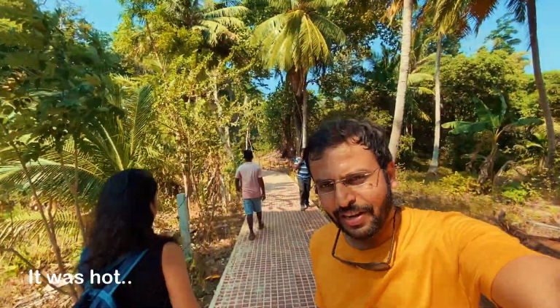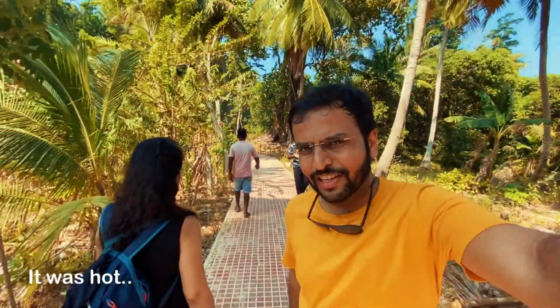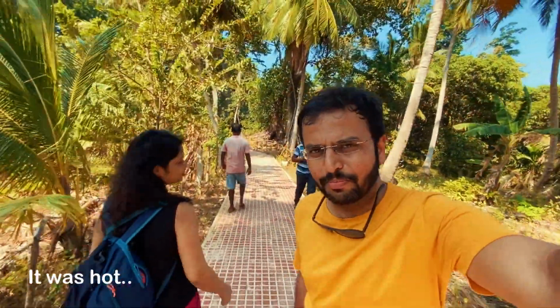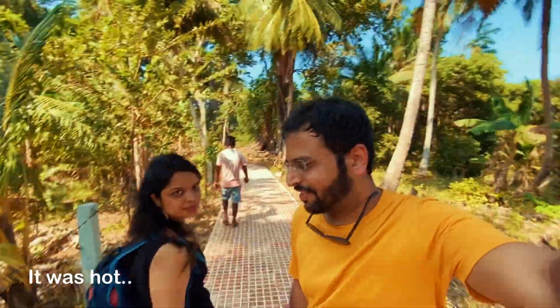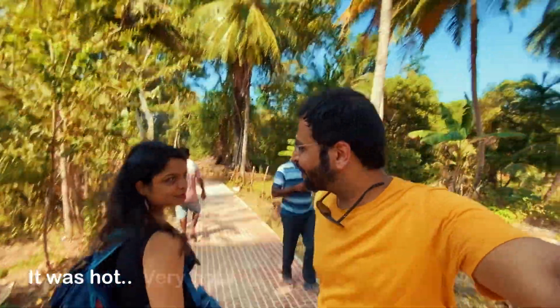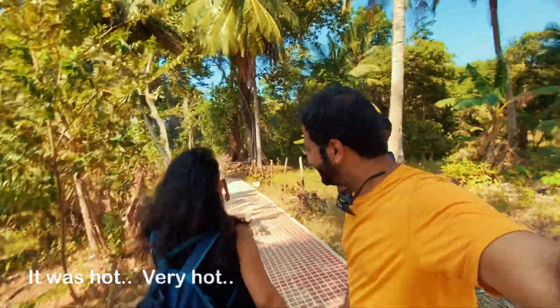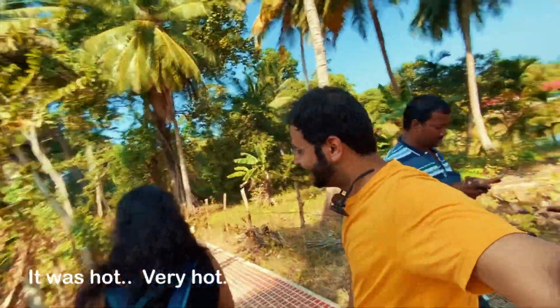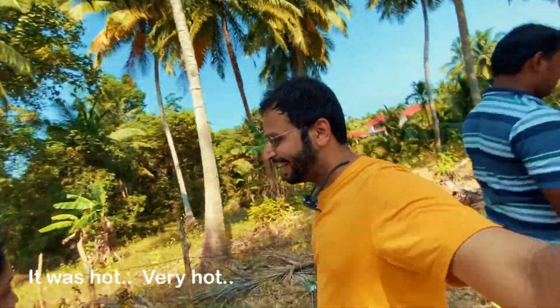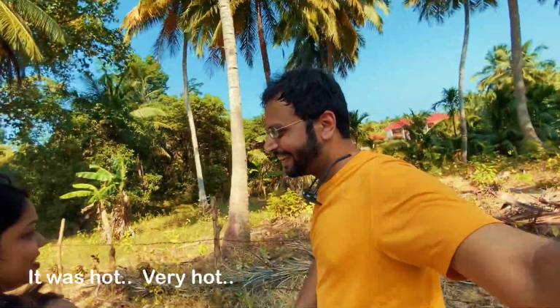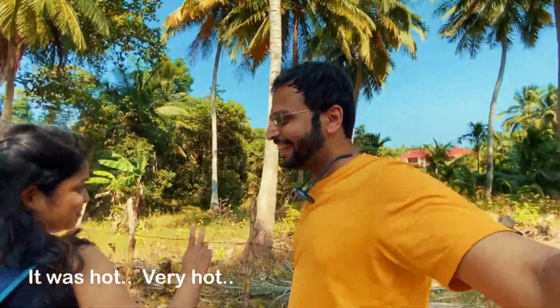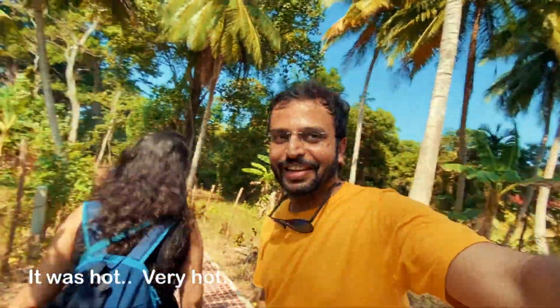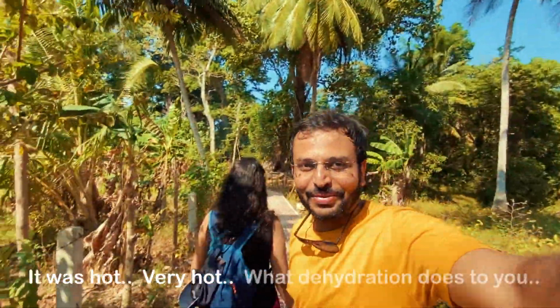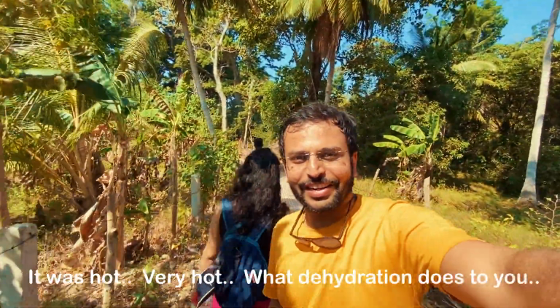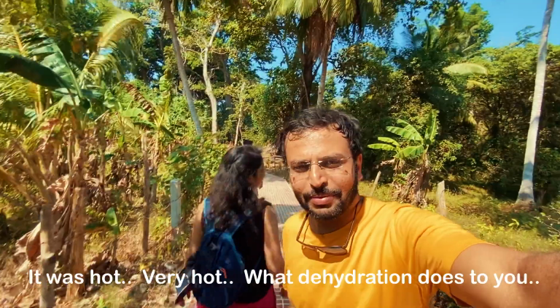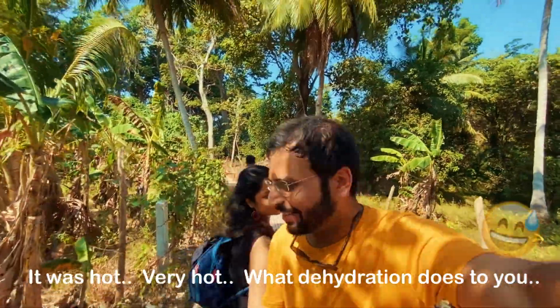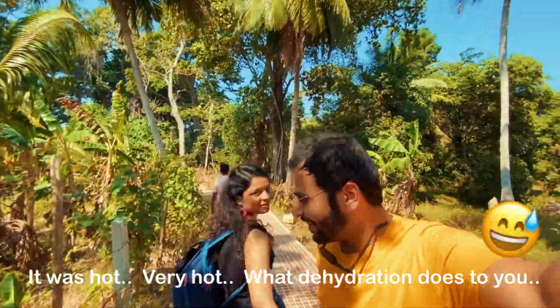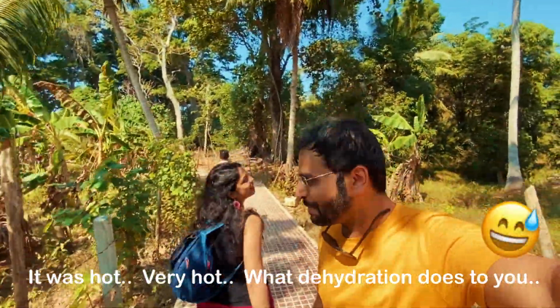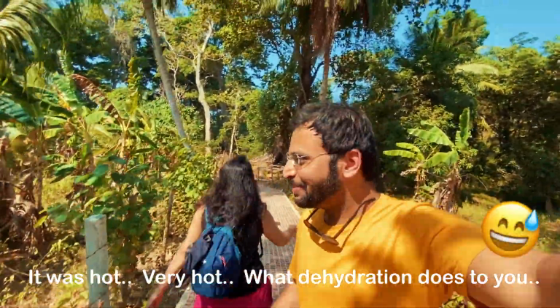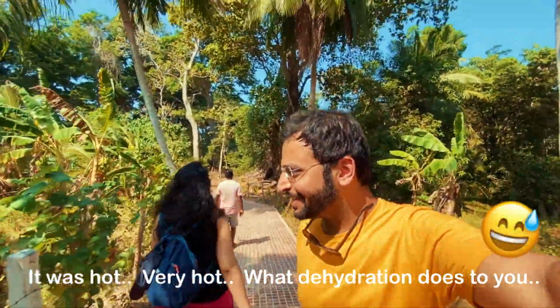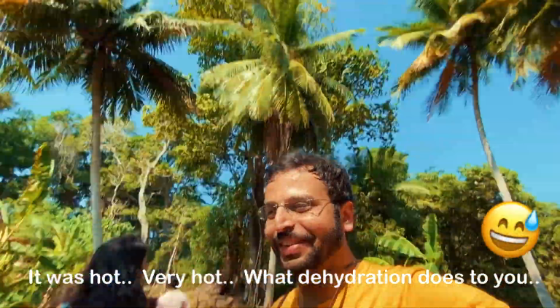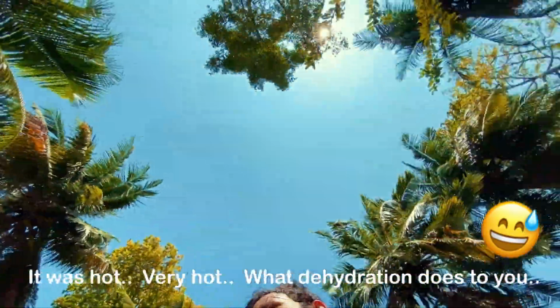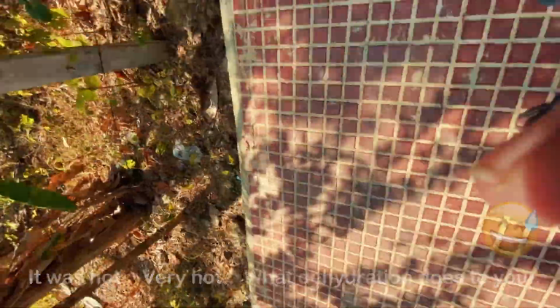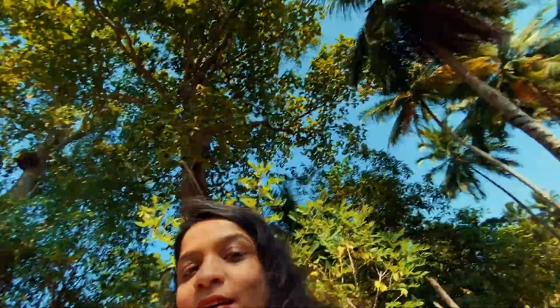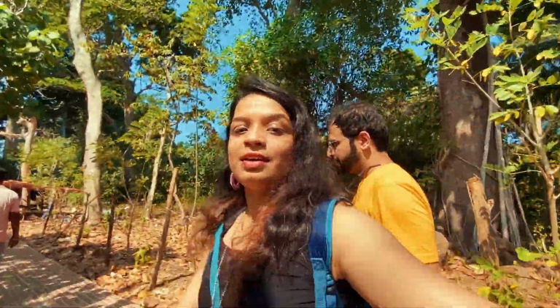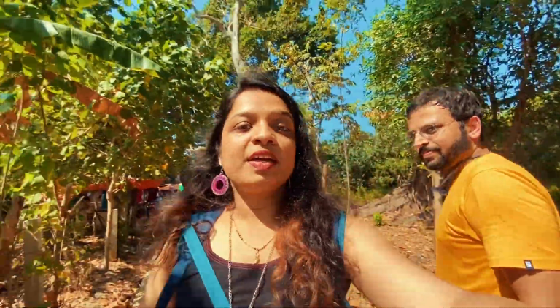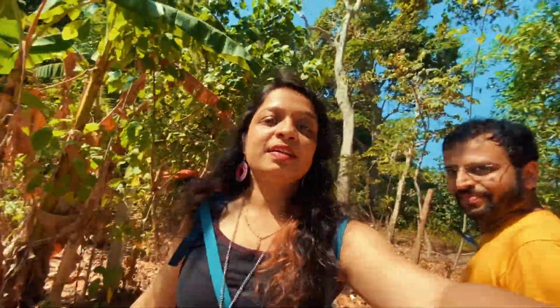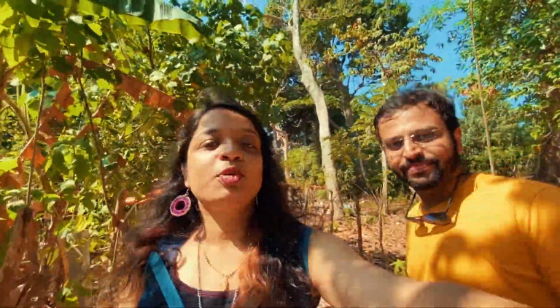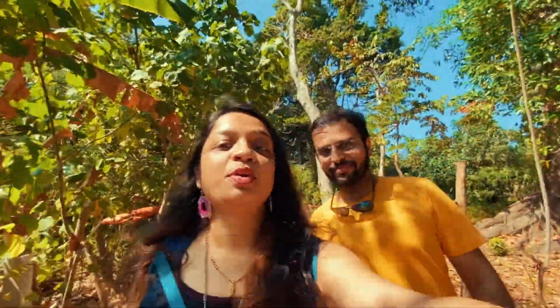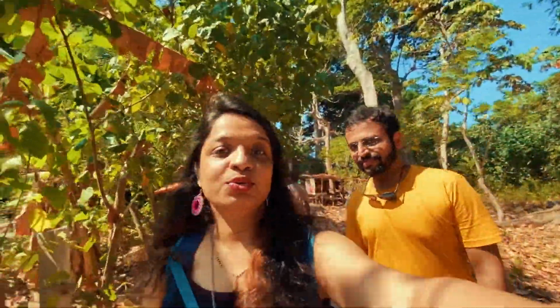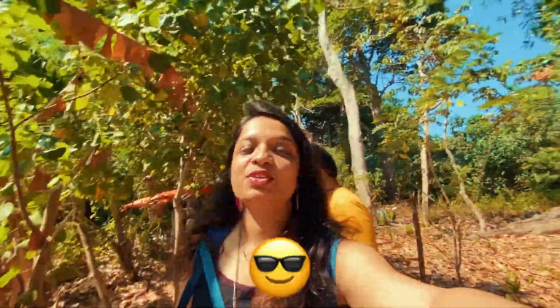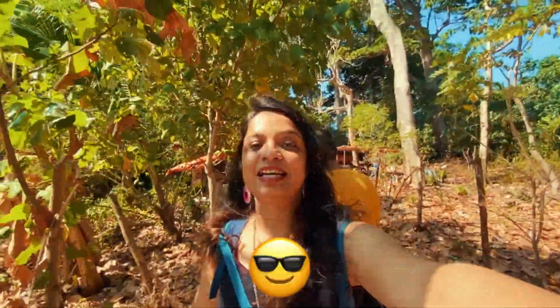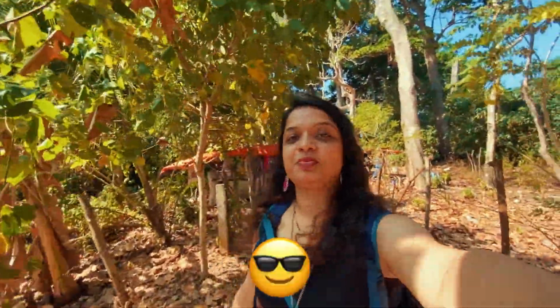We are now at Laxmanapur Beach 2 to check out the corals and the natural beach.